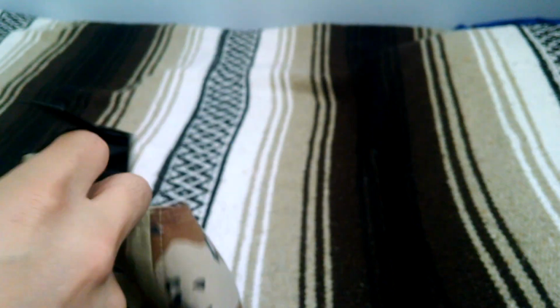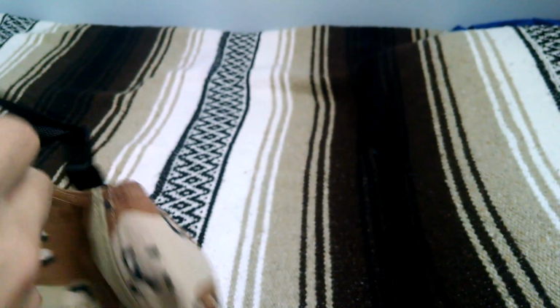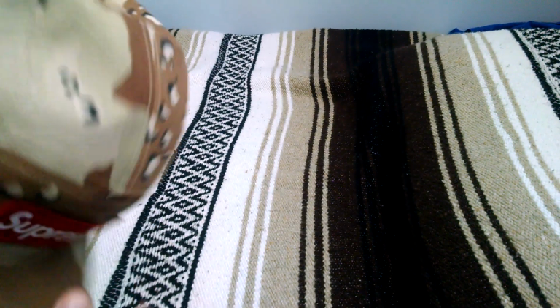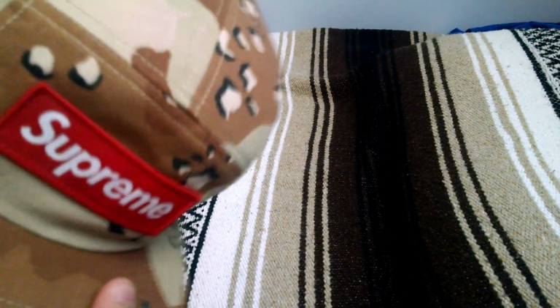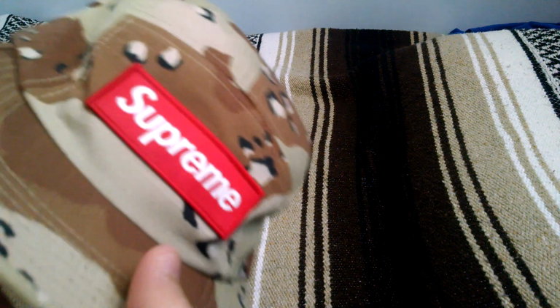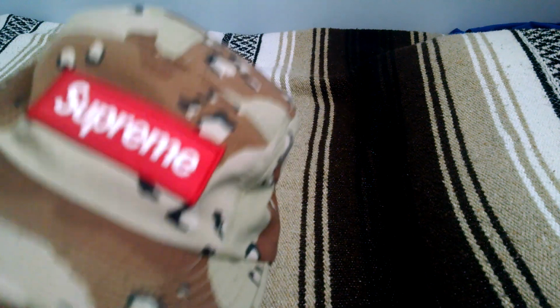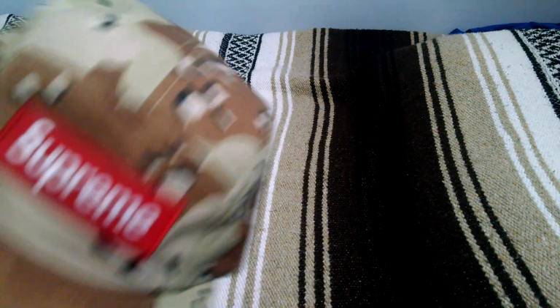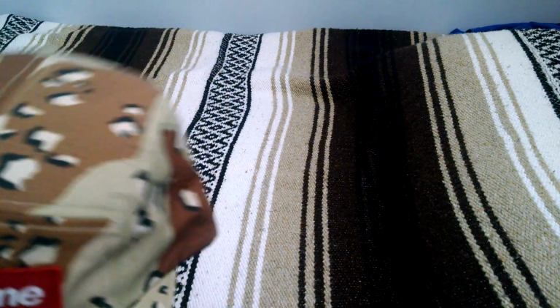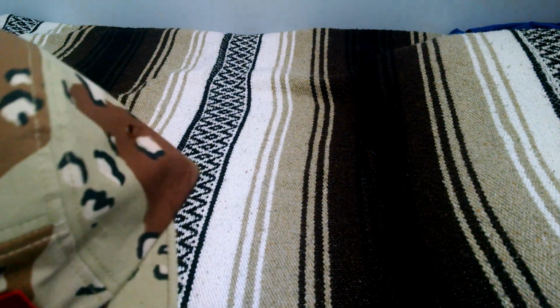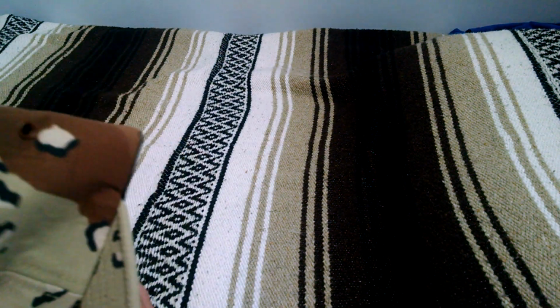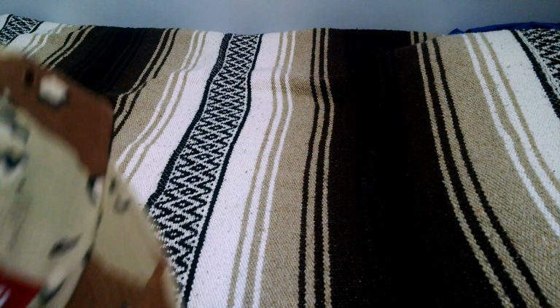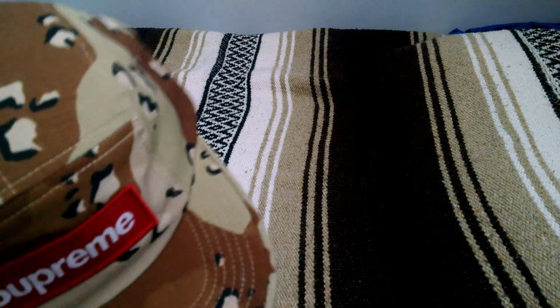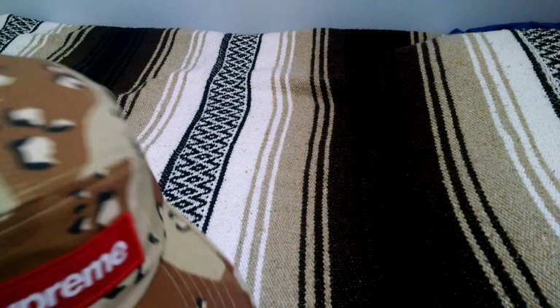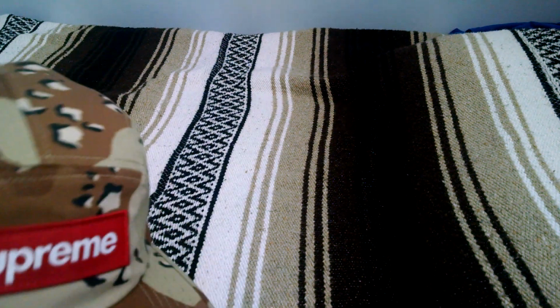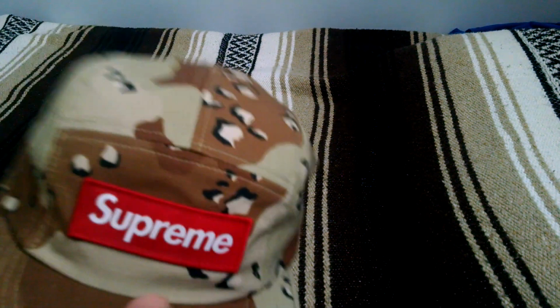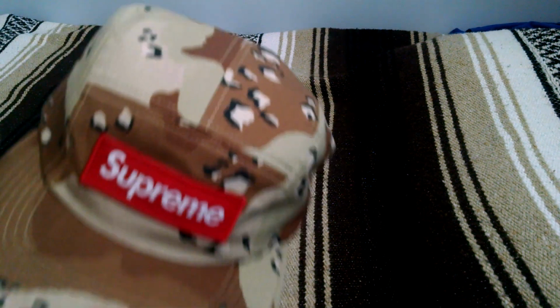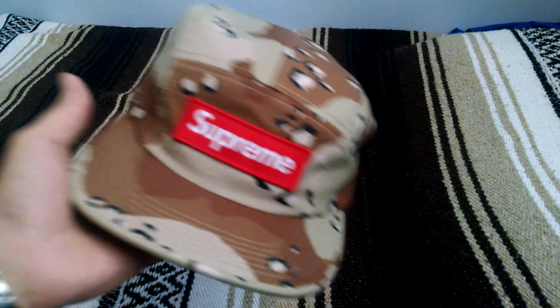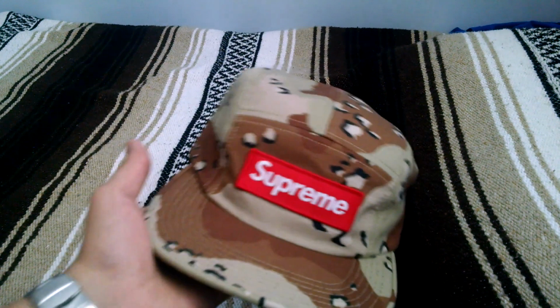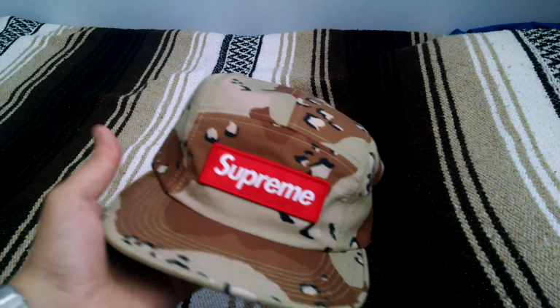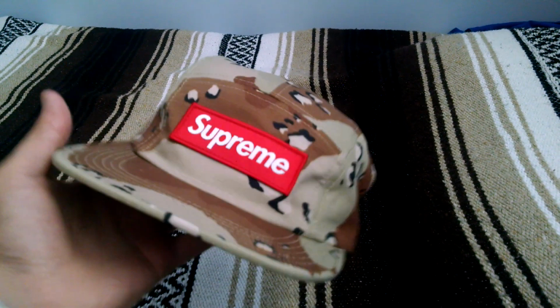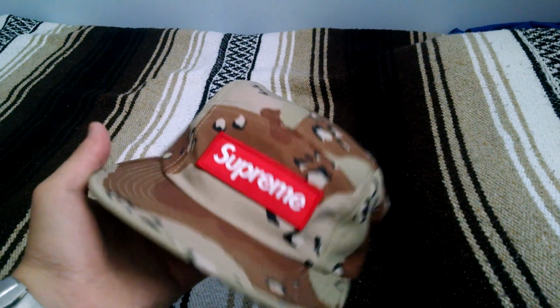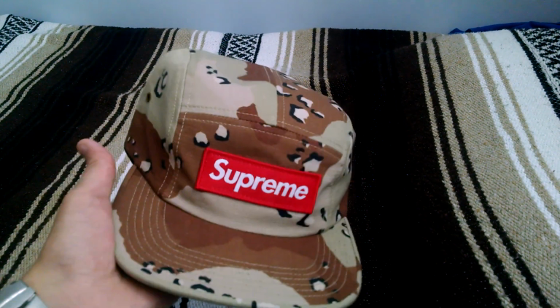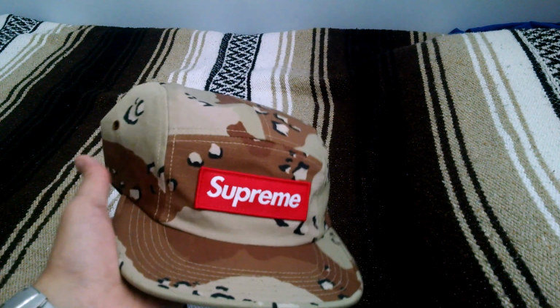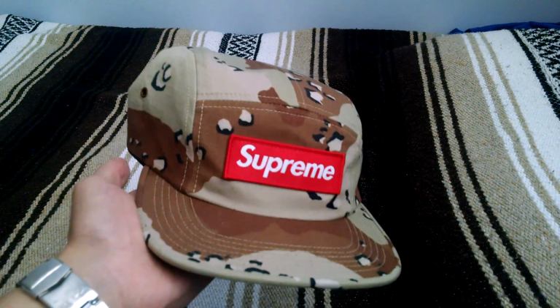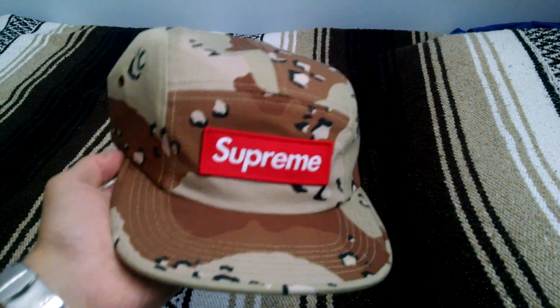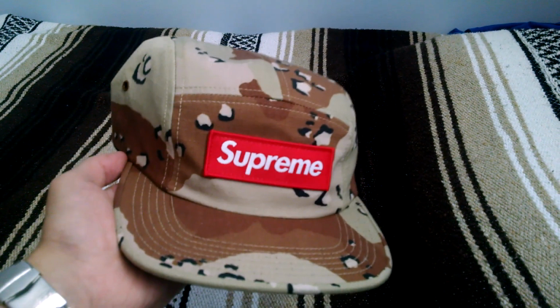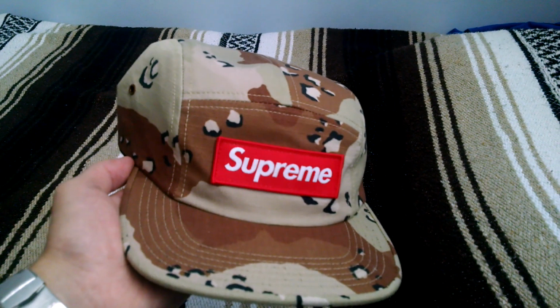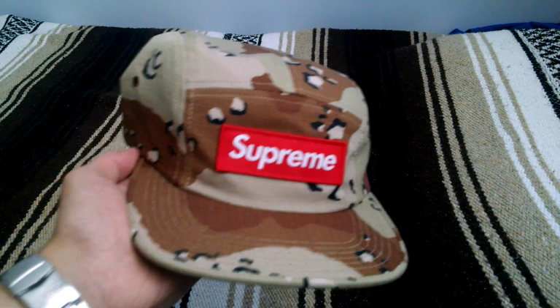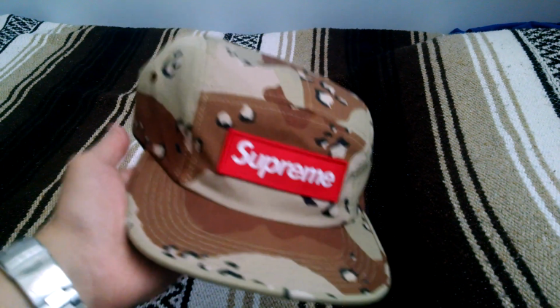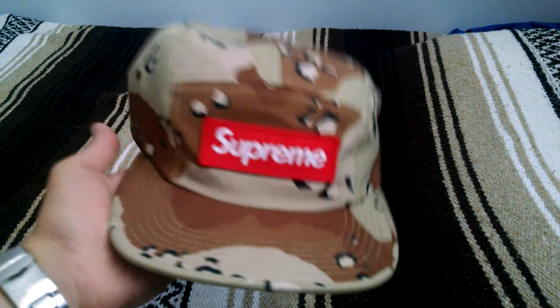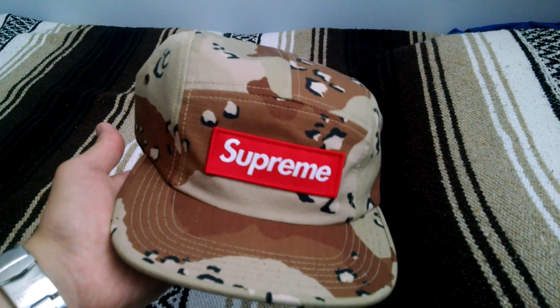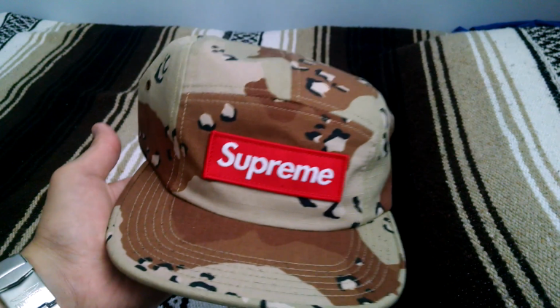I don't have any brown hats, so this one's perfect for me. It actually fits pretty deep. I haven't really been buying many camp caps lately, but from what I hear most of the camps after 2012, 2013, fit more on the deeper side.